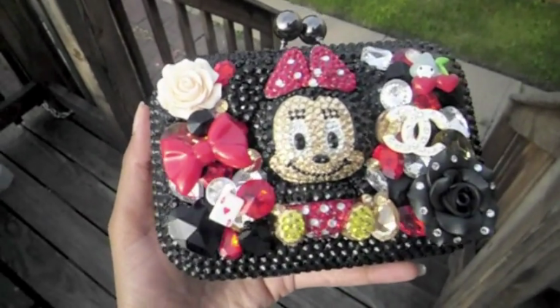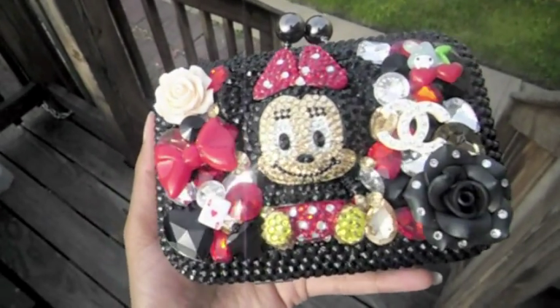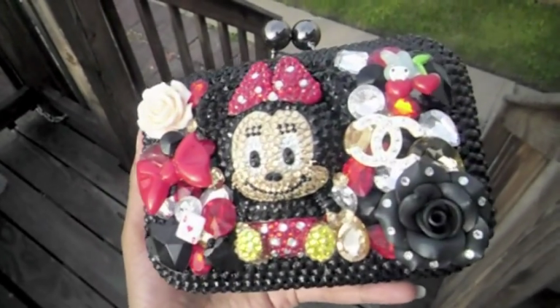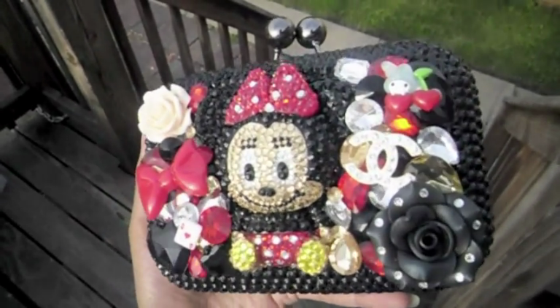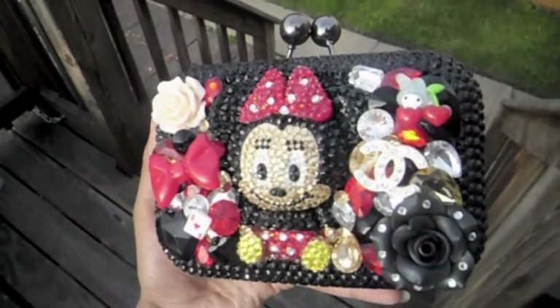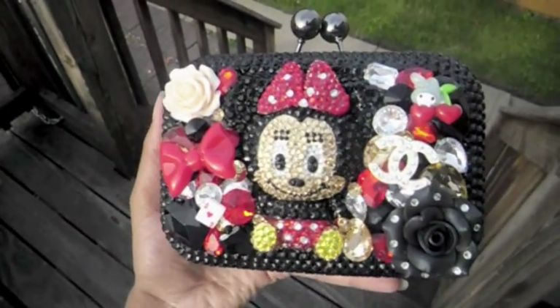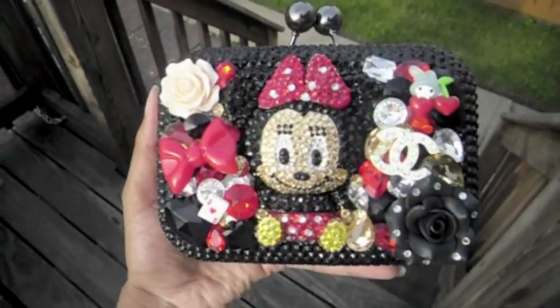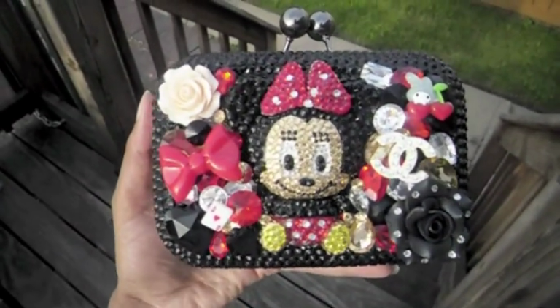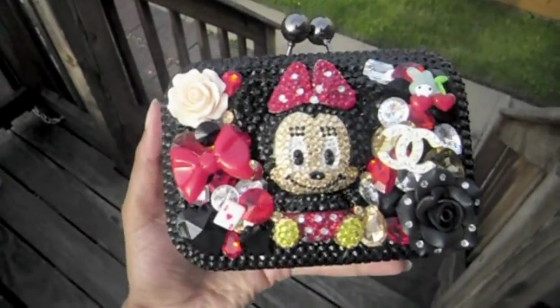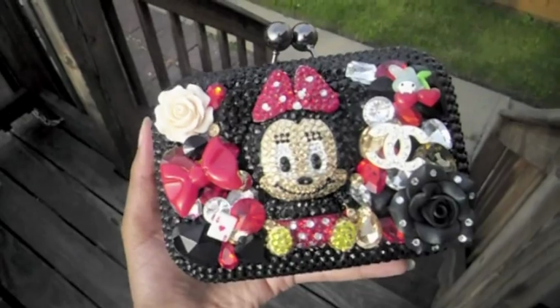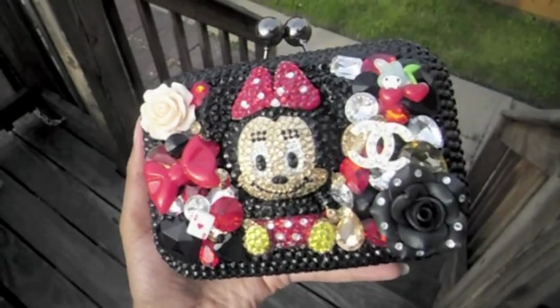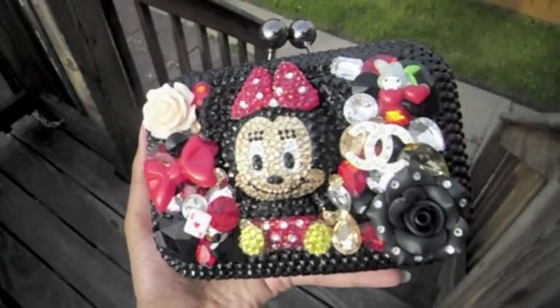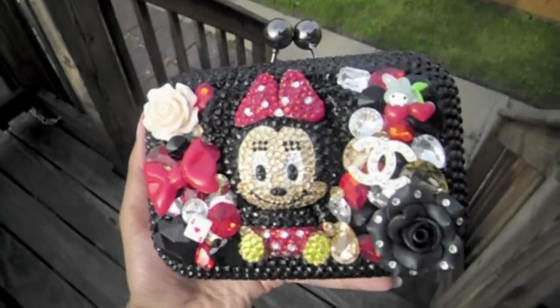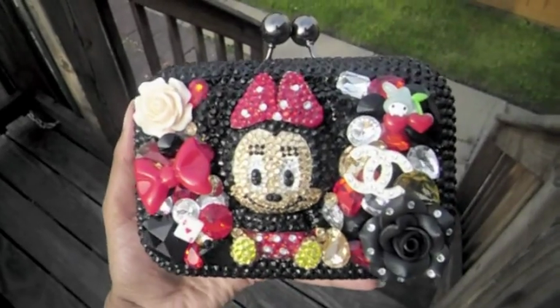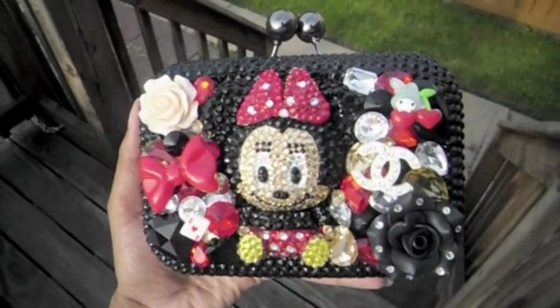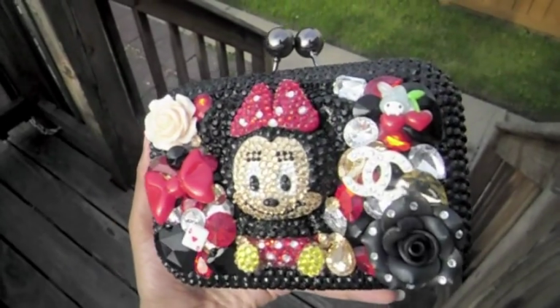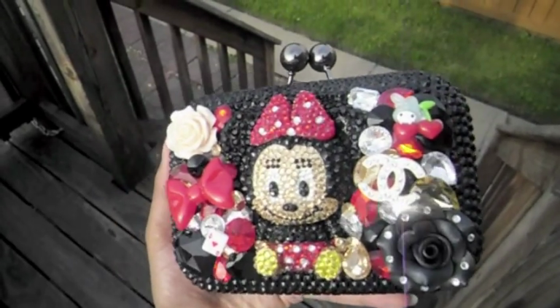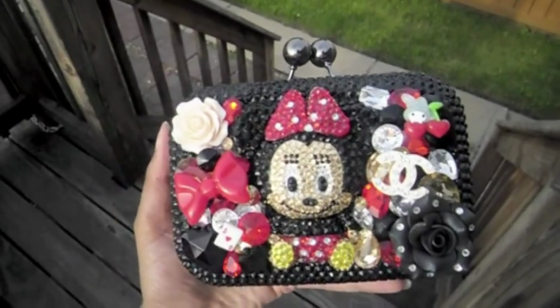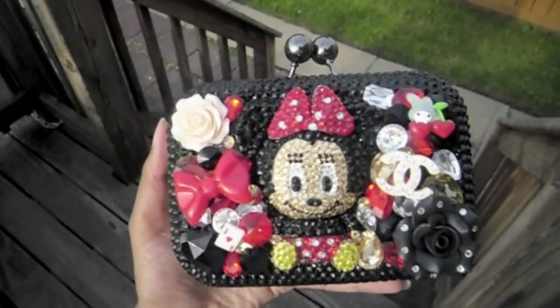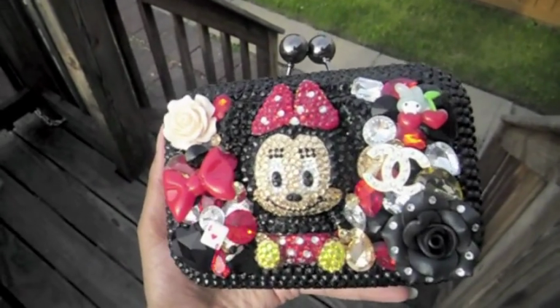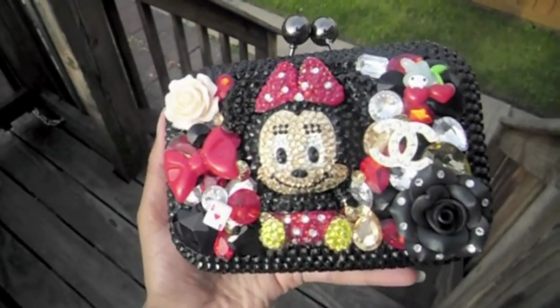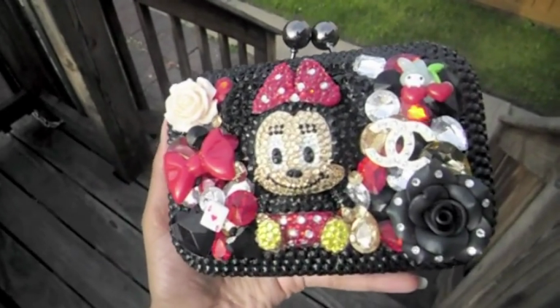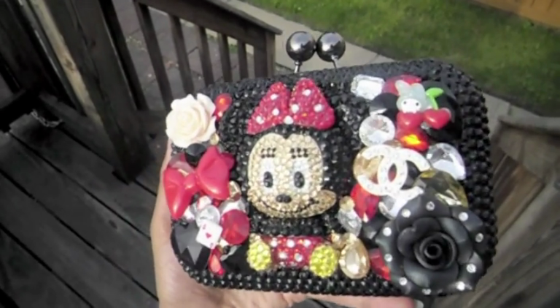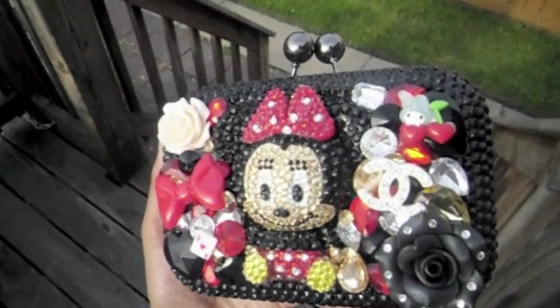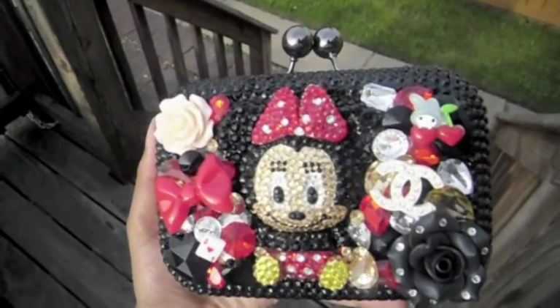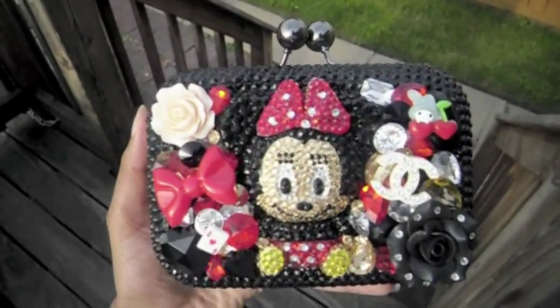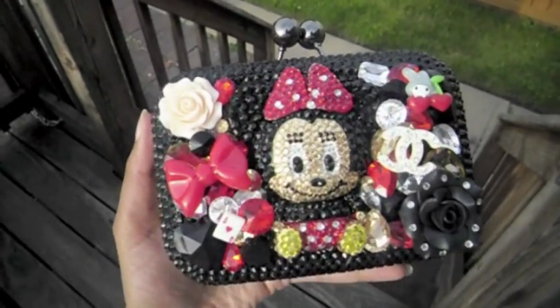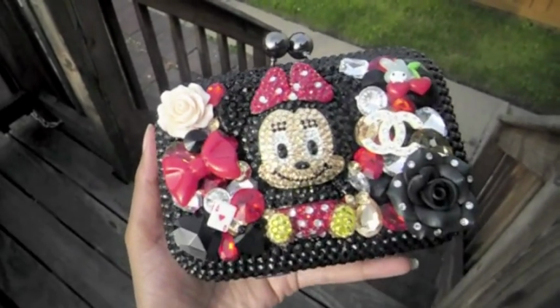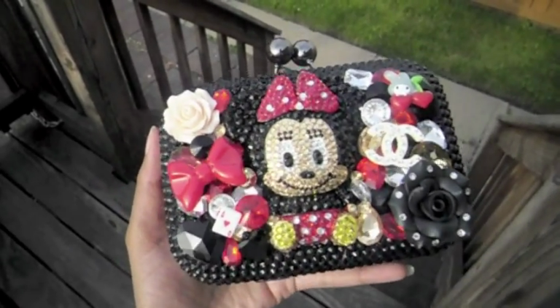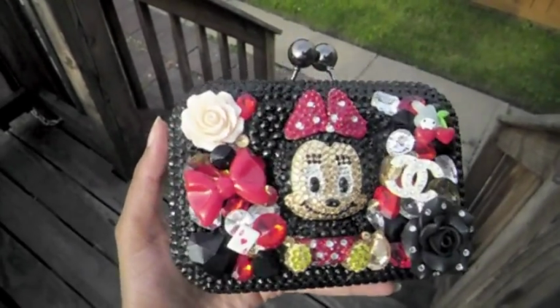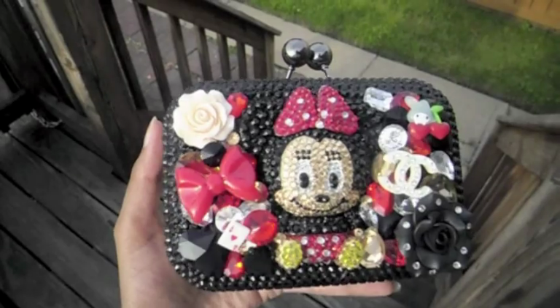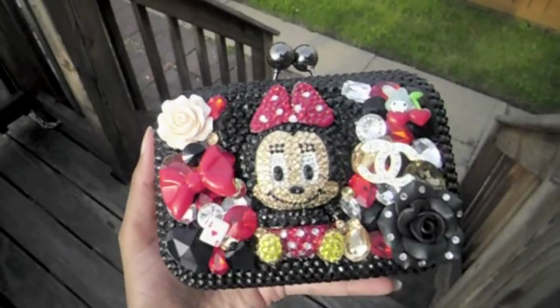So here it is — giving you guys an opportunity to see it in the sunlight so you can see how it blings and all that good stuff.